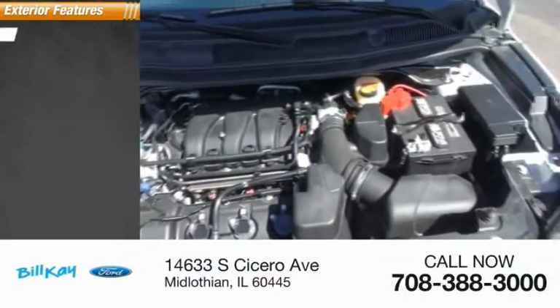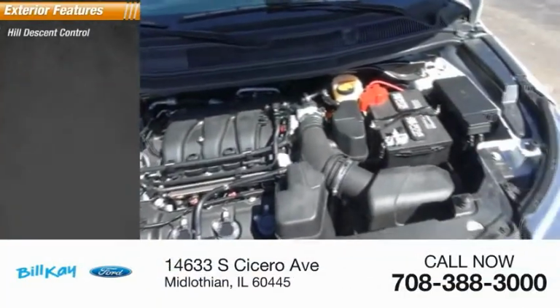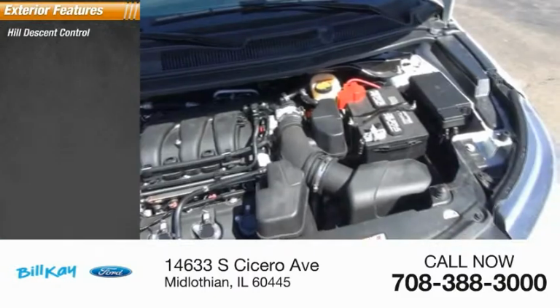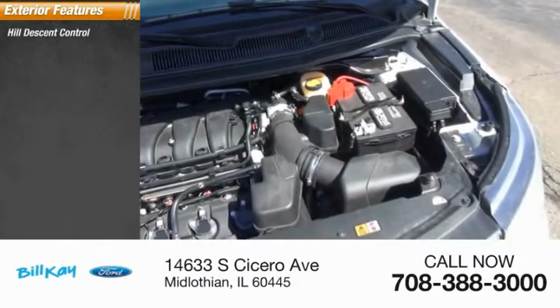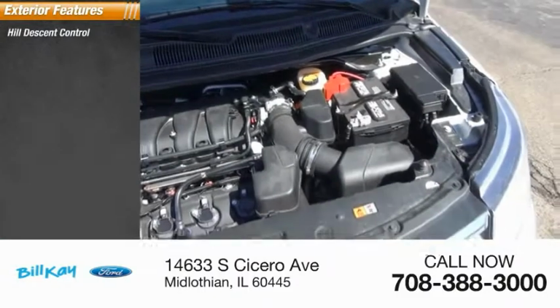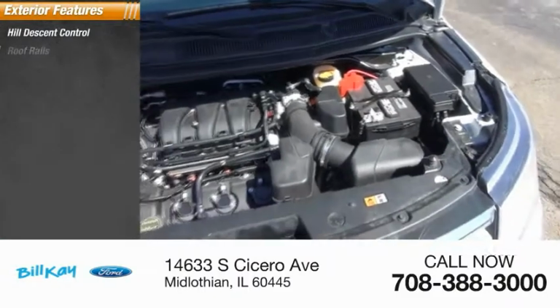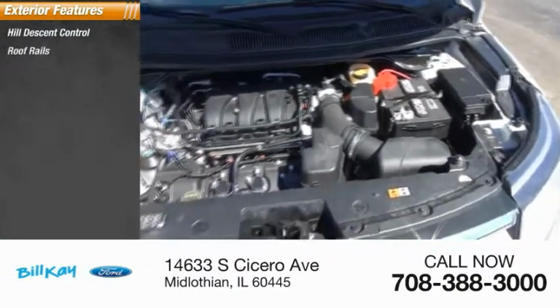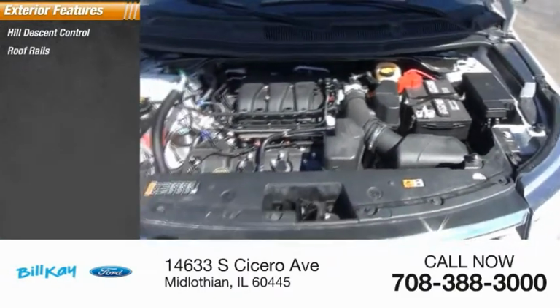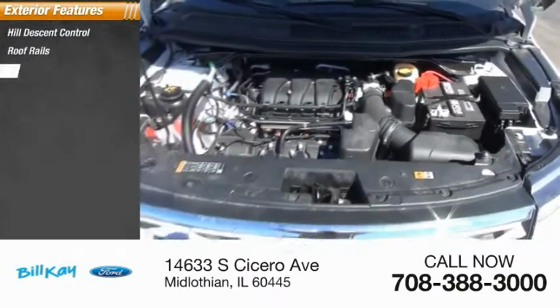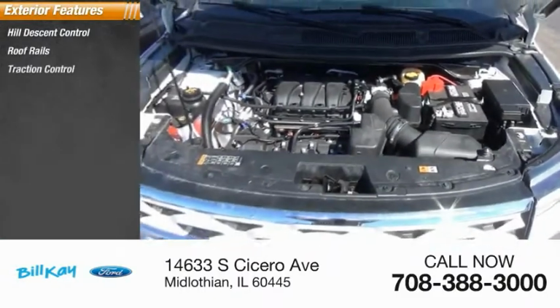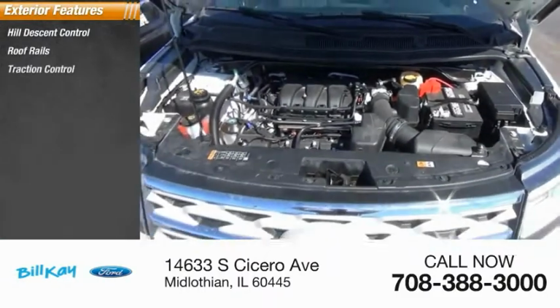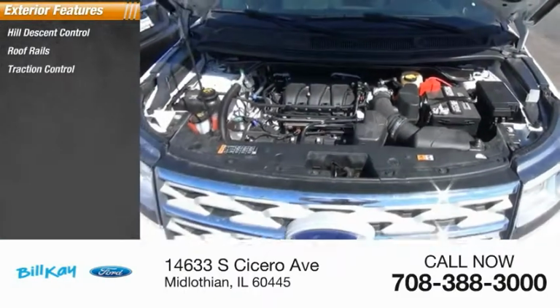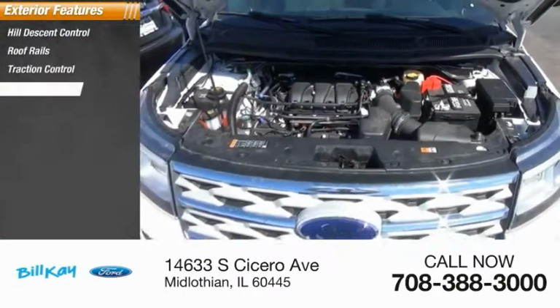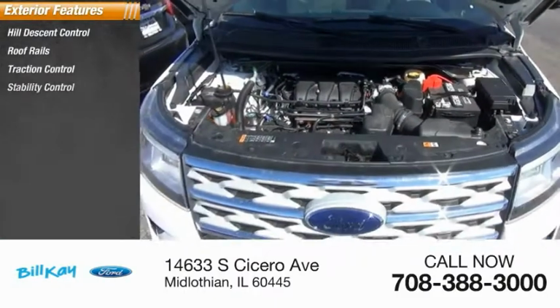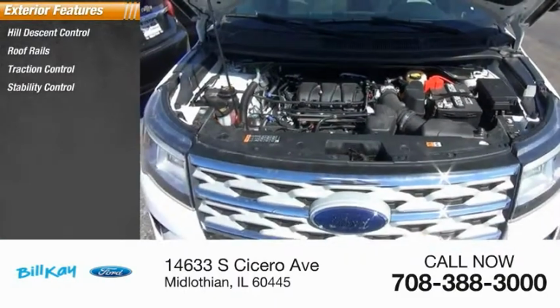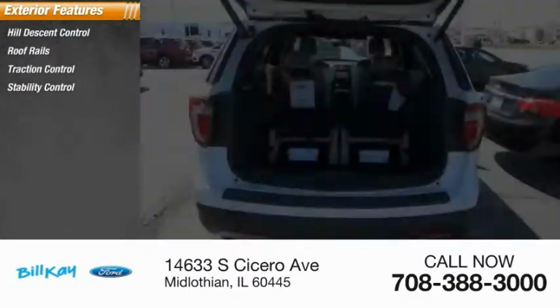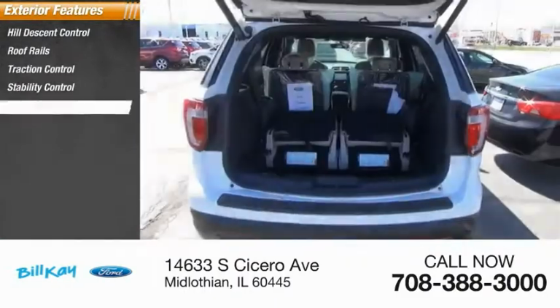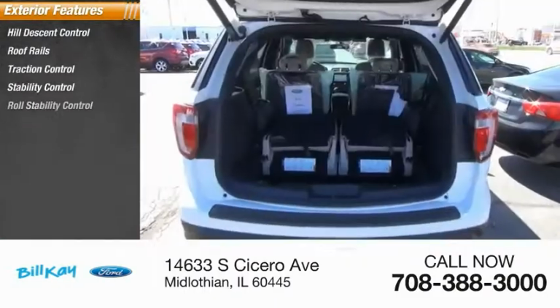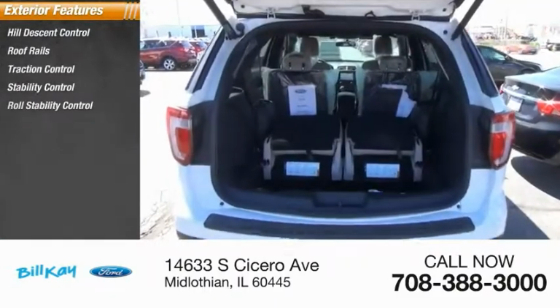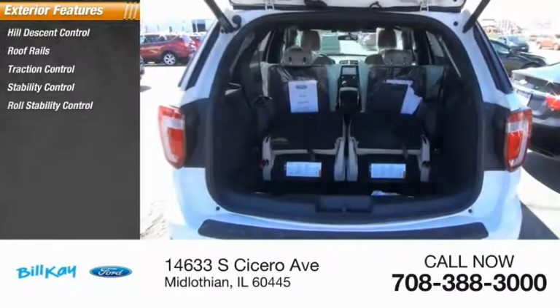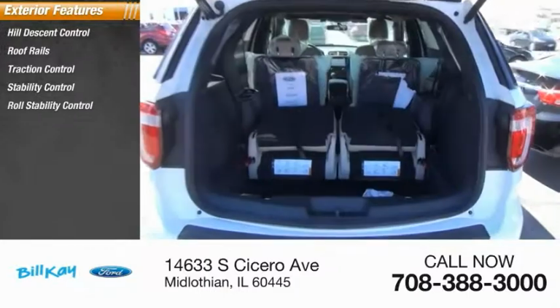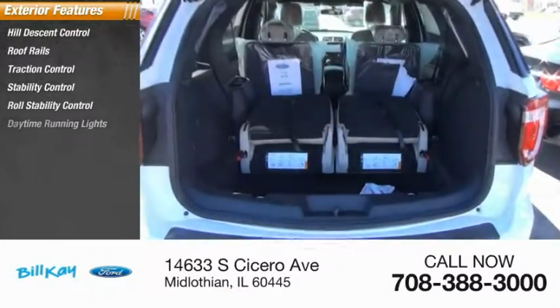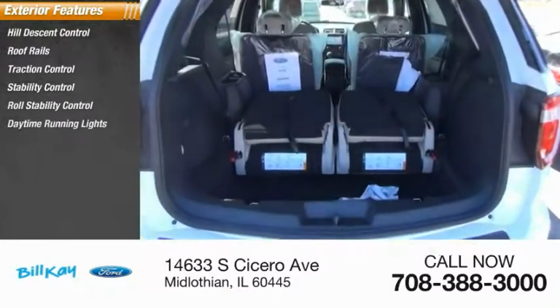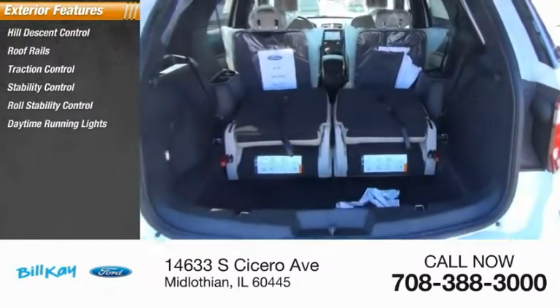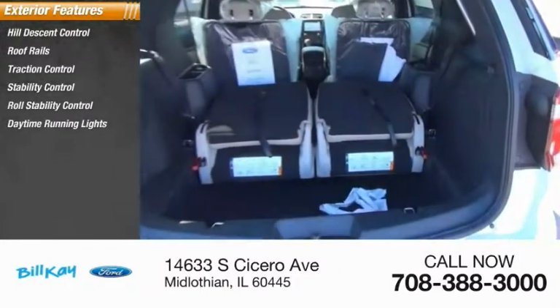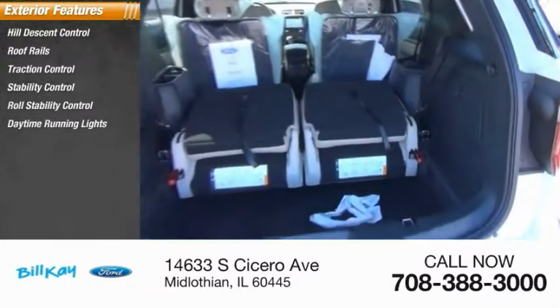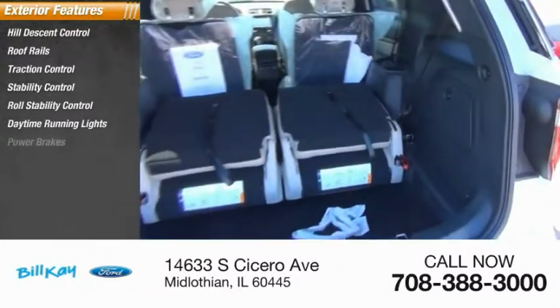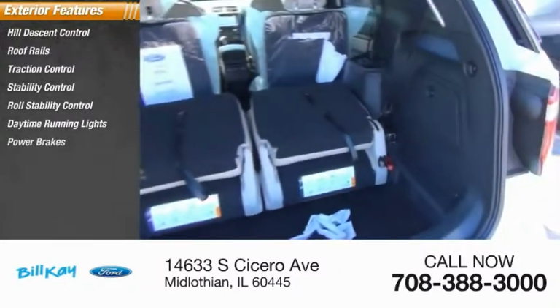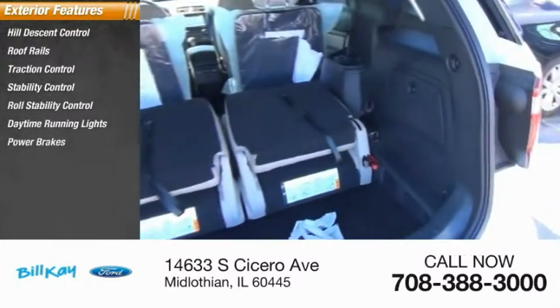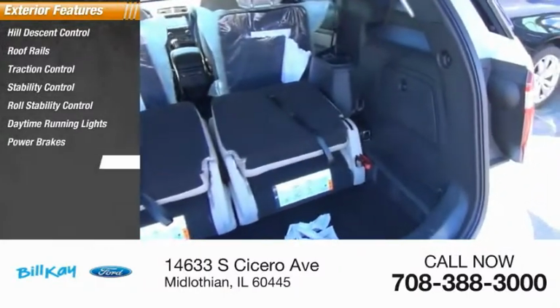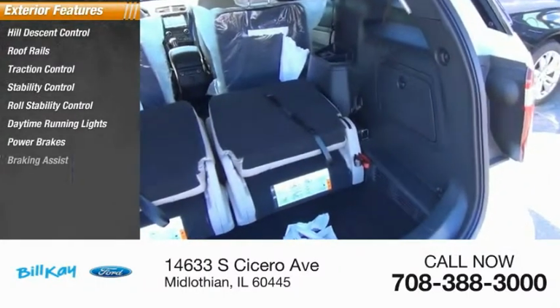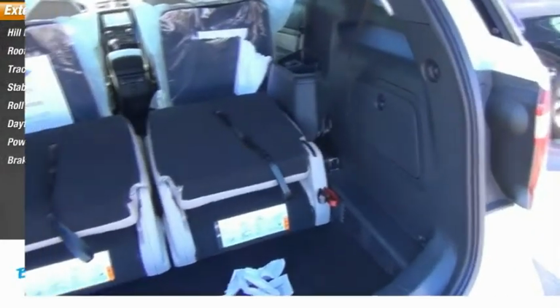Hill descent control, roof rails, traction control, stability control, roll stability control, daytime running lights, power brakes, braking assist.